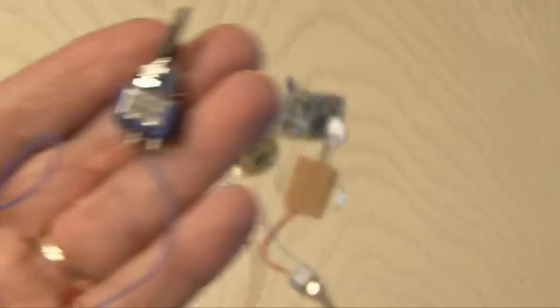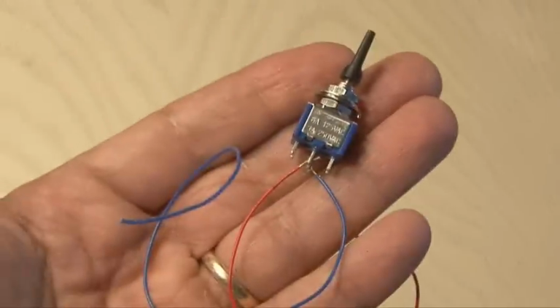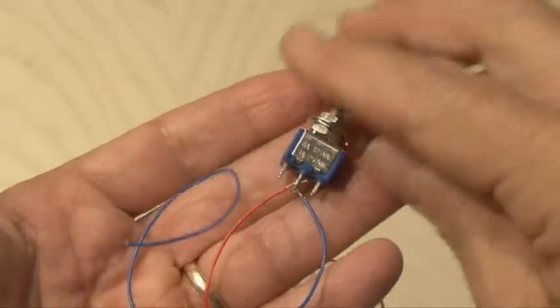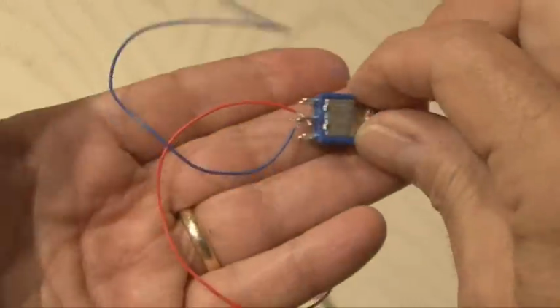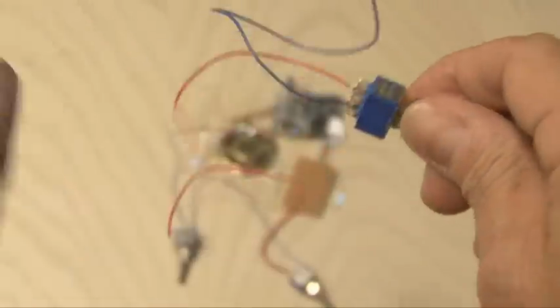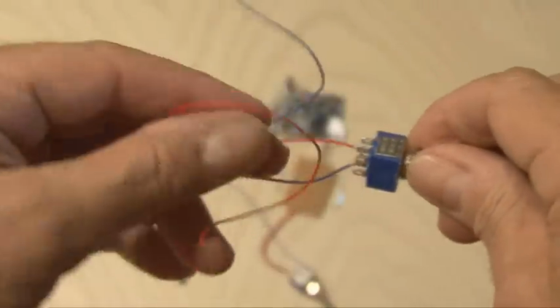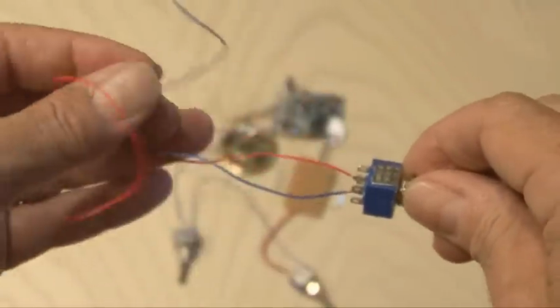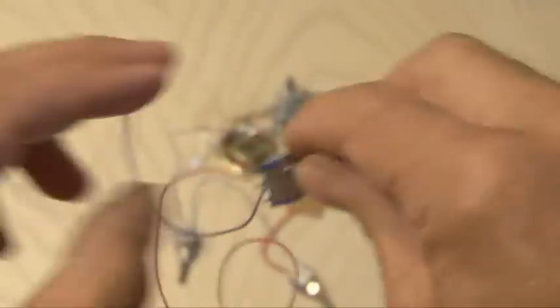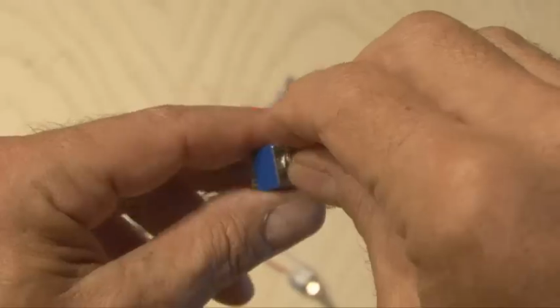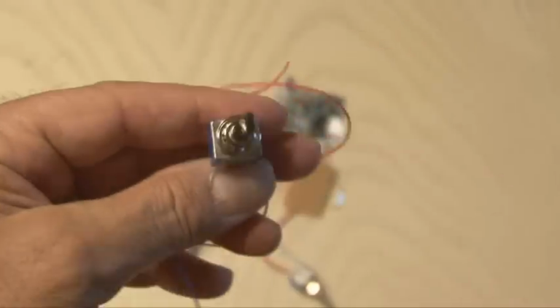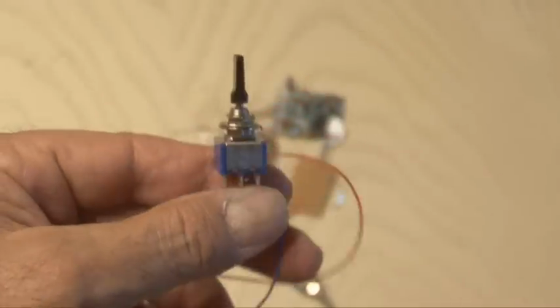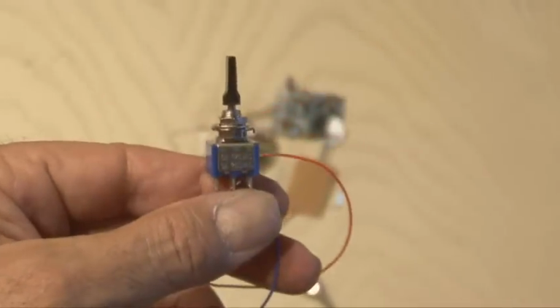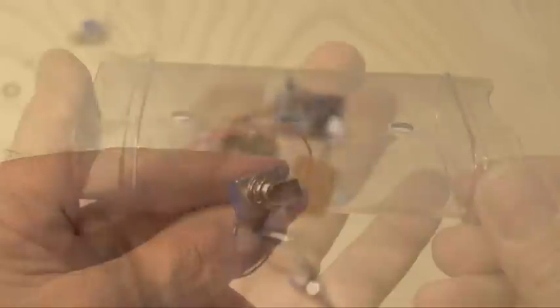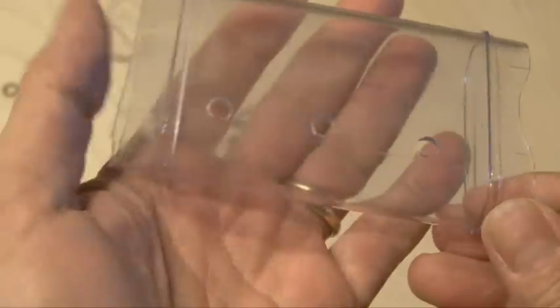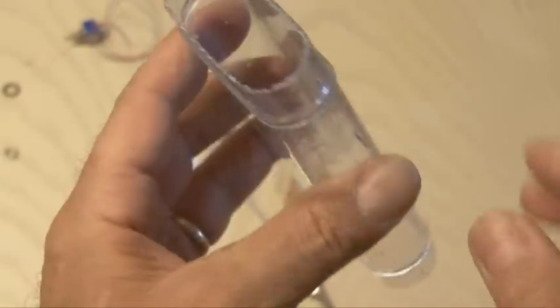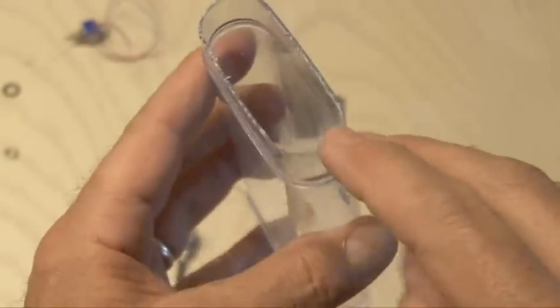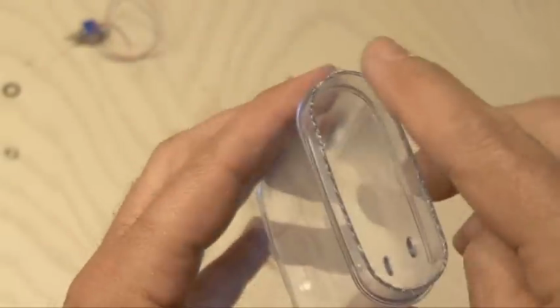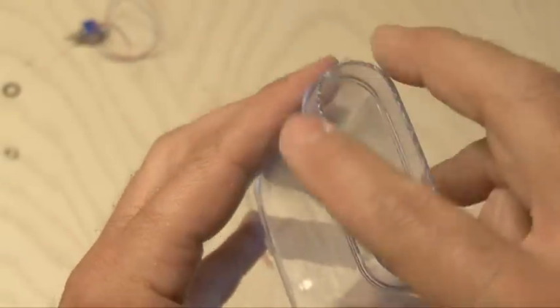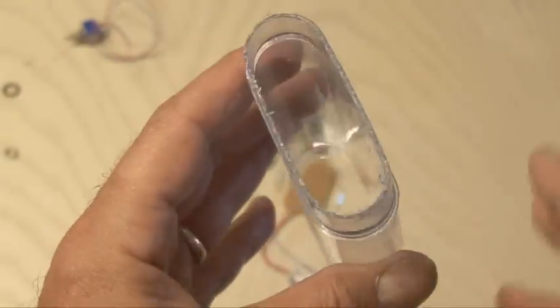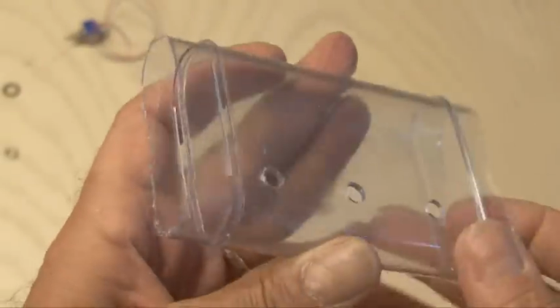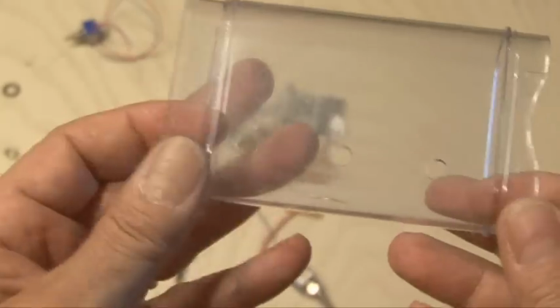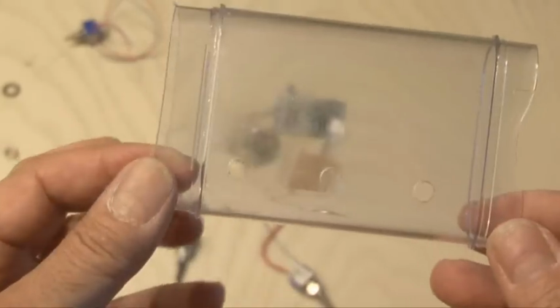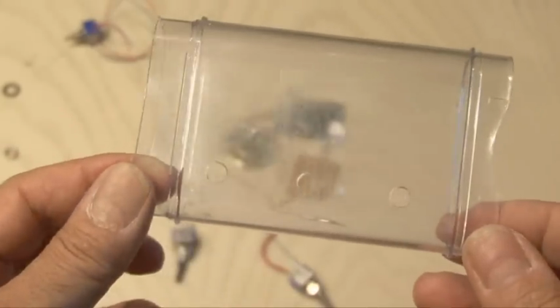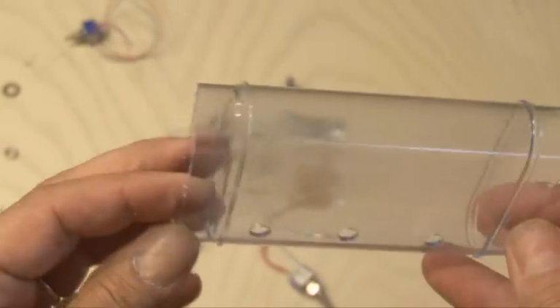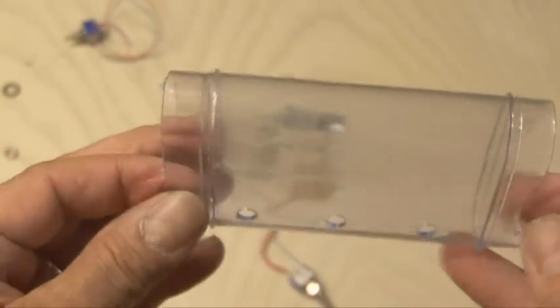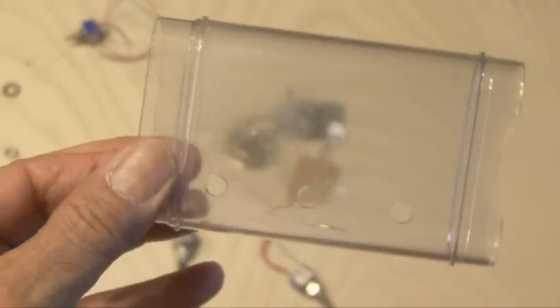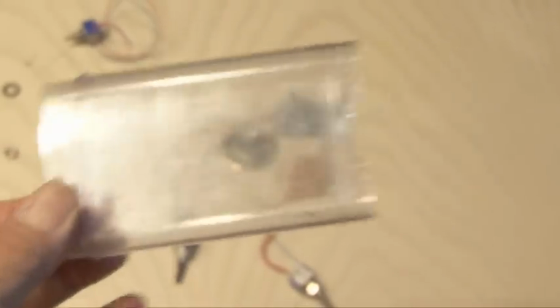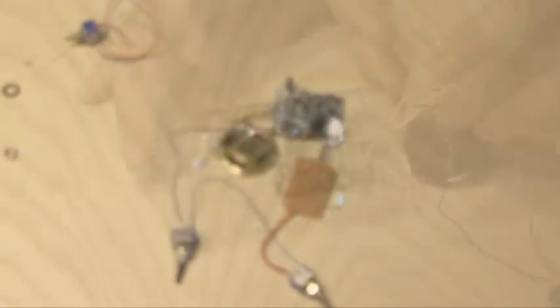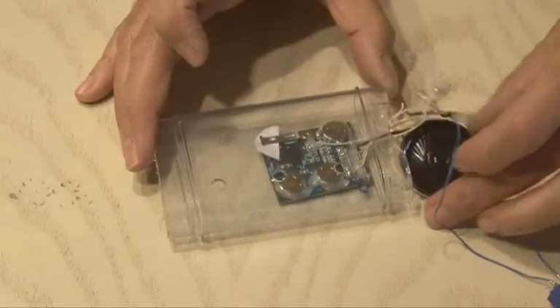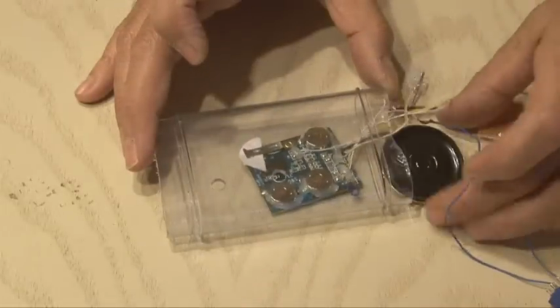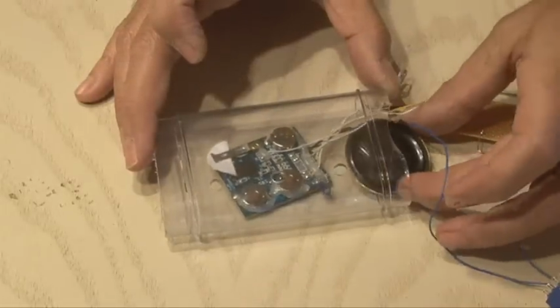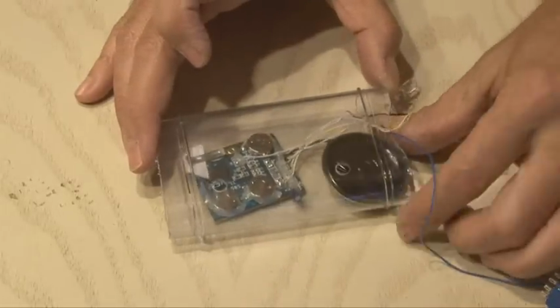I'm also going to add a third switch, which is not going to even be wired up to anything — it's just going to add a little bit more confusion to this trick. Because the switches will be mounted in the deodorant case, I had to cut one end off so I could reach in far enough to install them. I drilled three holes, and it's time to put everything together.